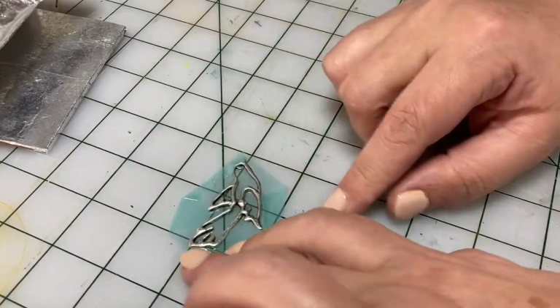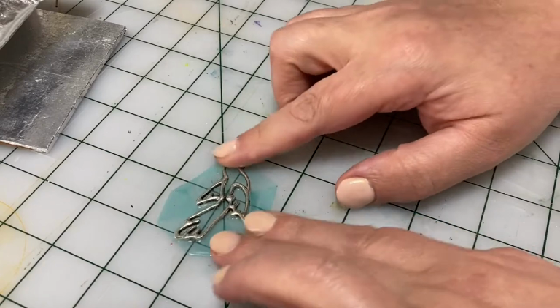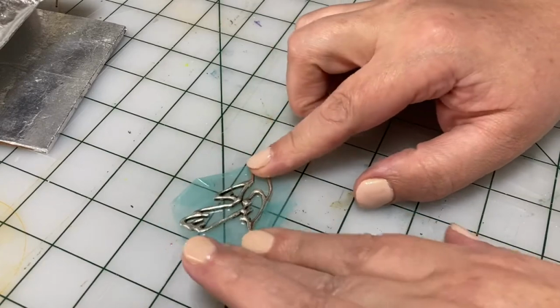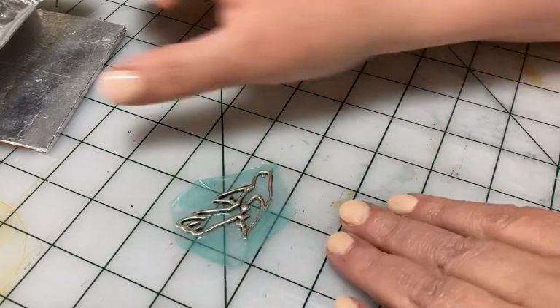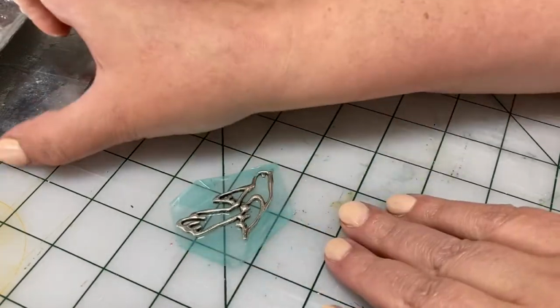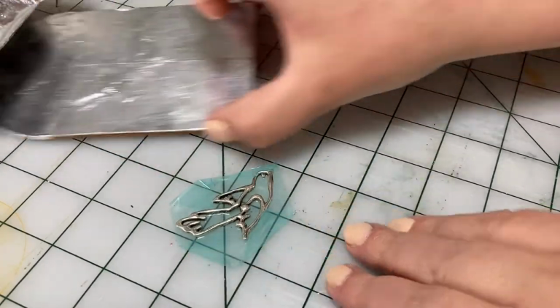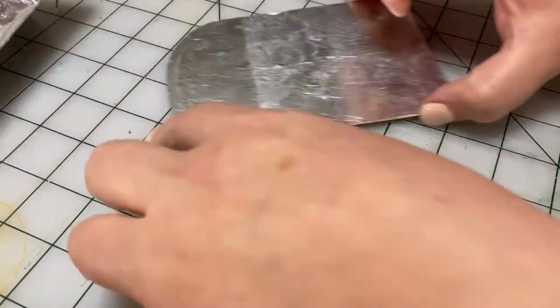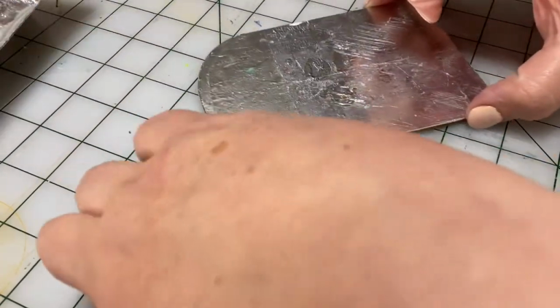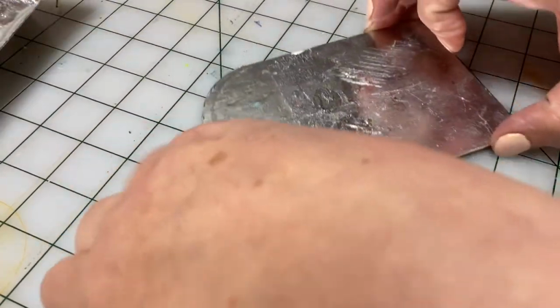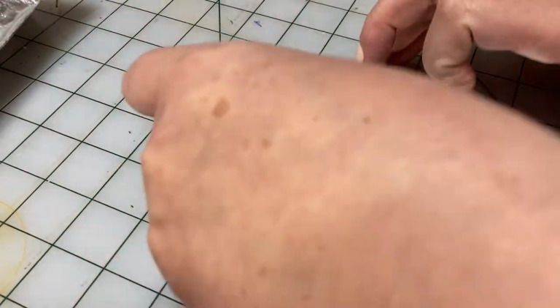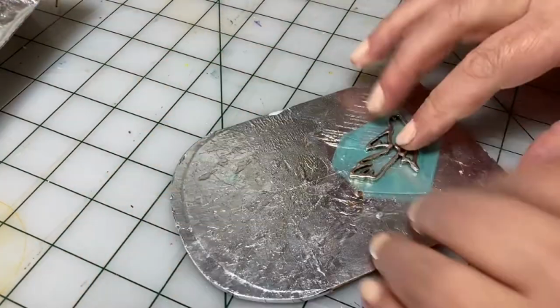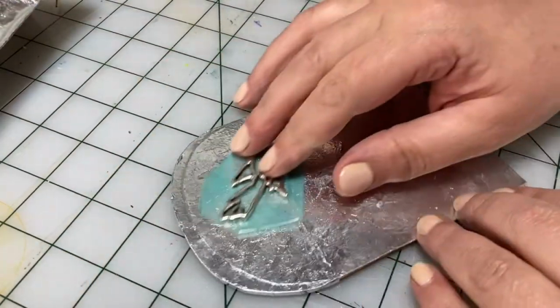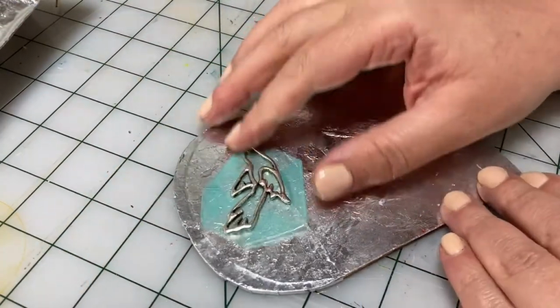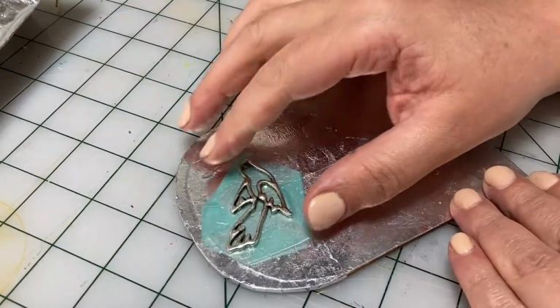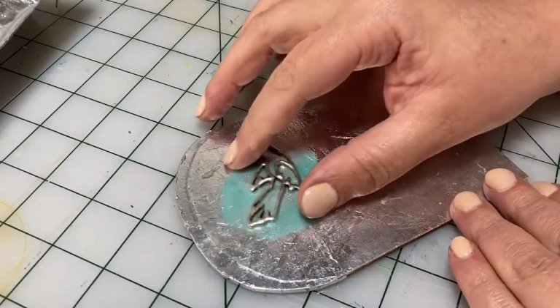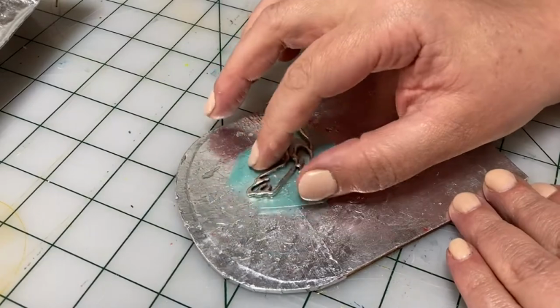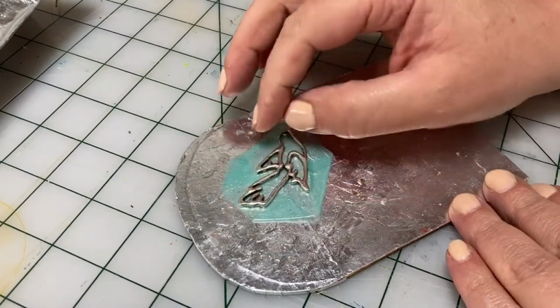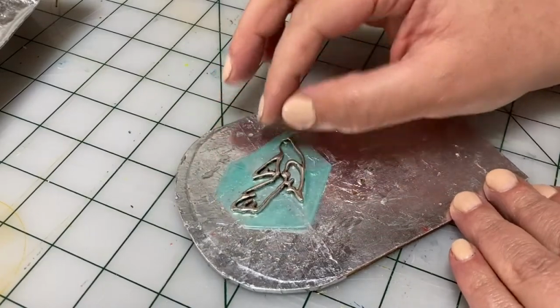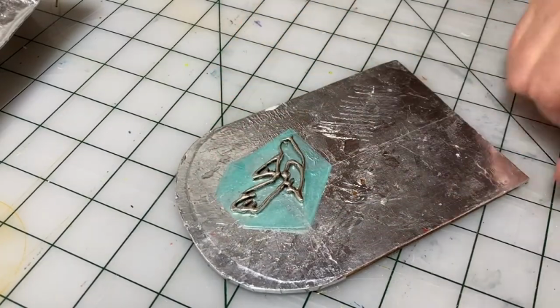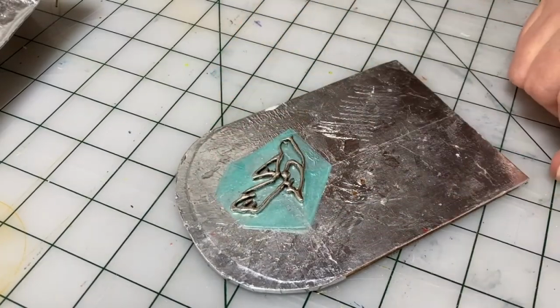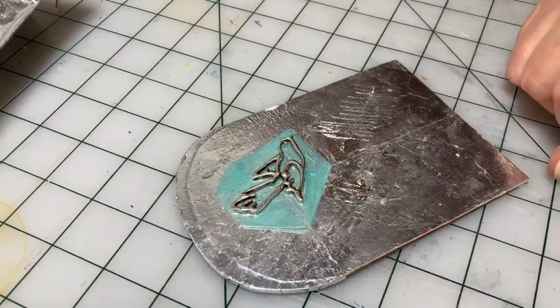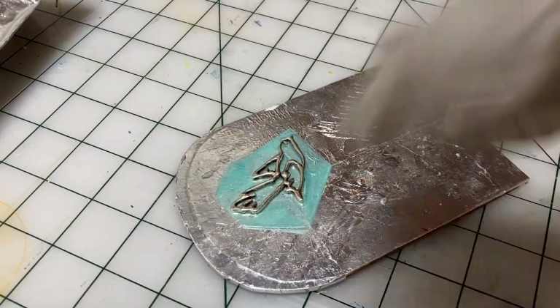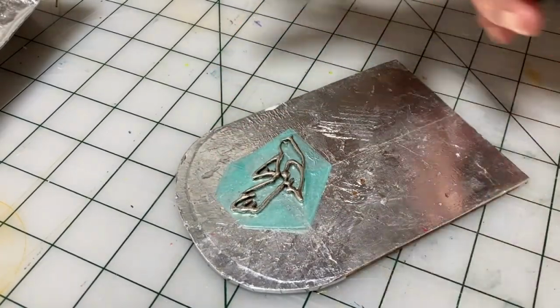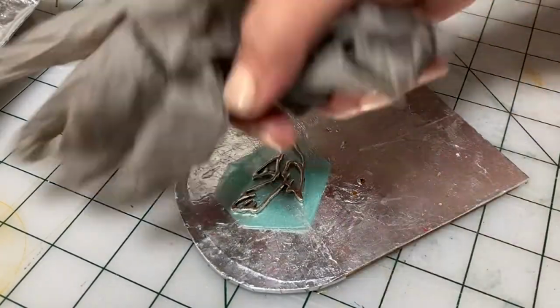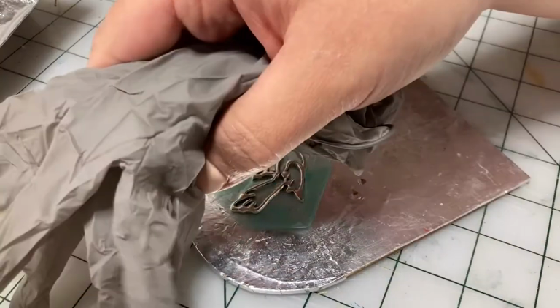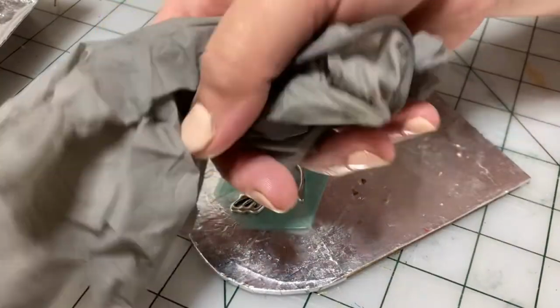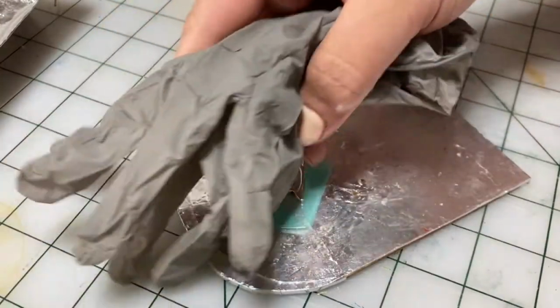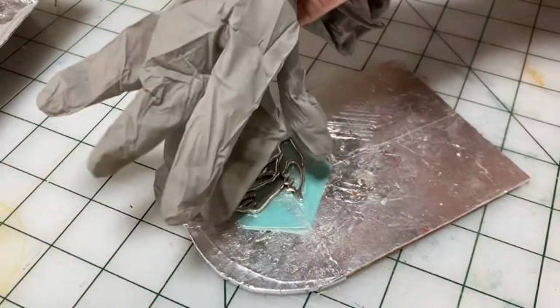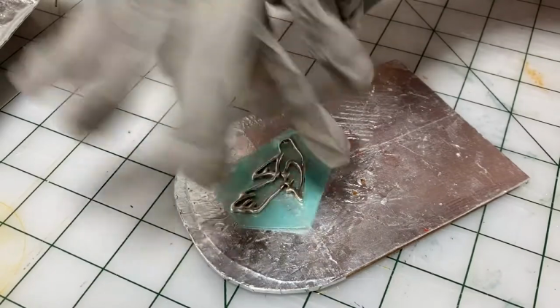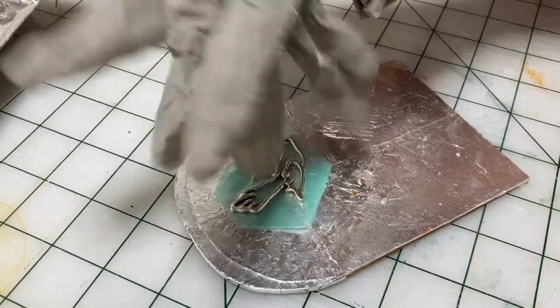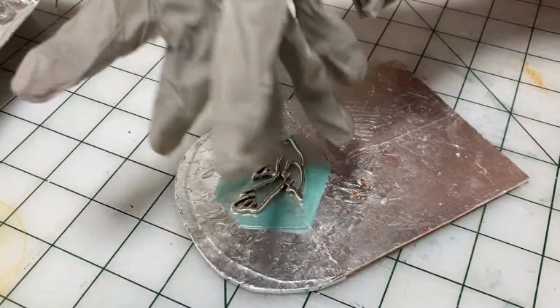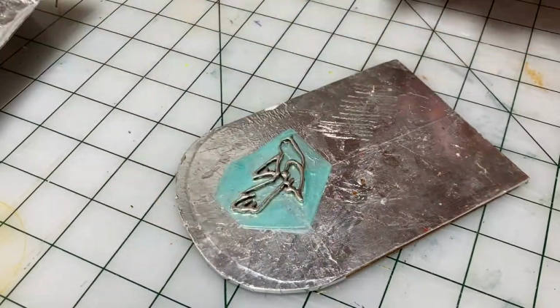Now that the piece is all nice and secure, I'm going to put it on this little tray that I made for my enclosed UV LED nail lamp and let's get going. Safety up — get some gloves on.